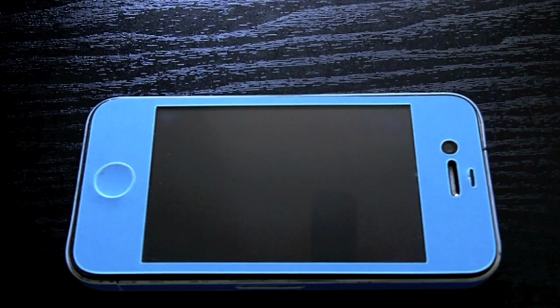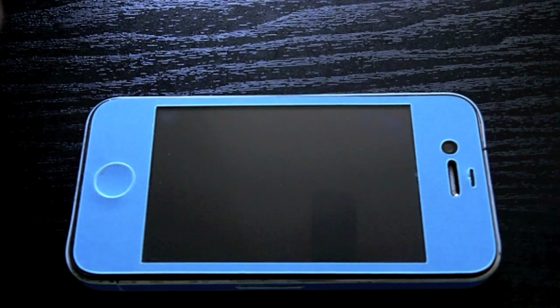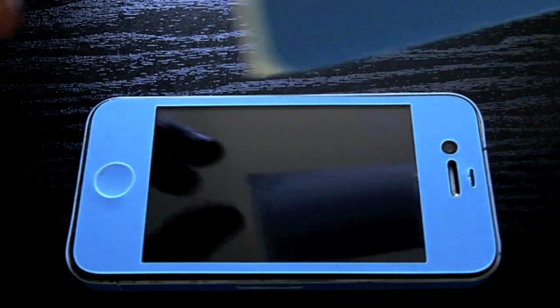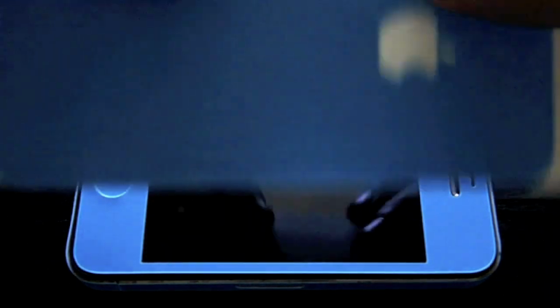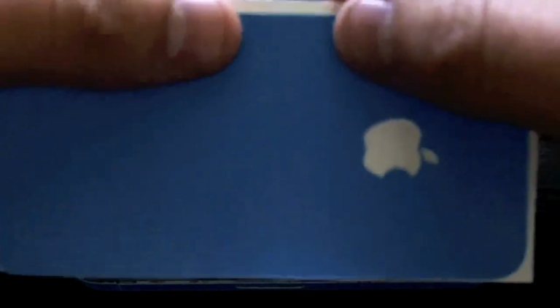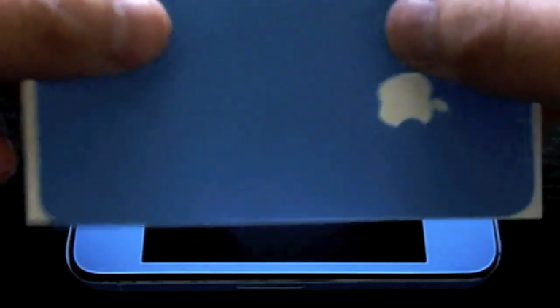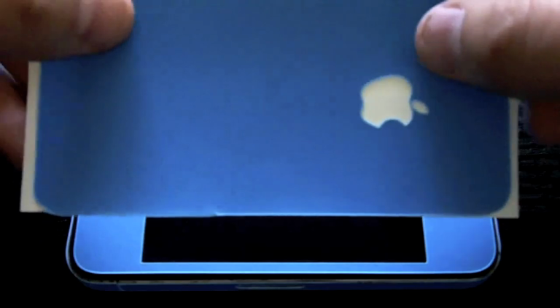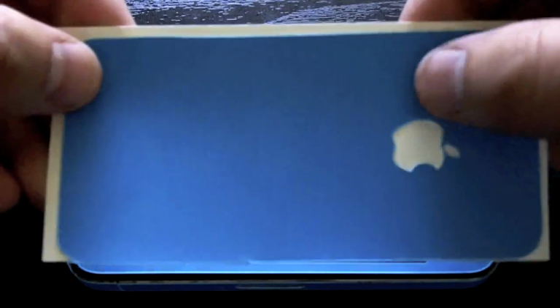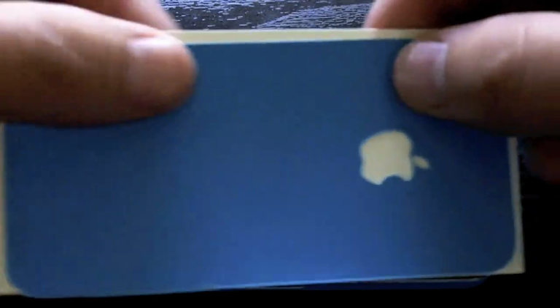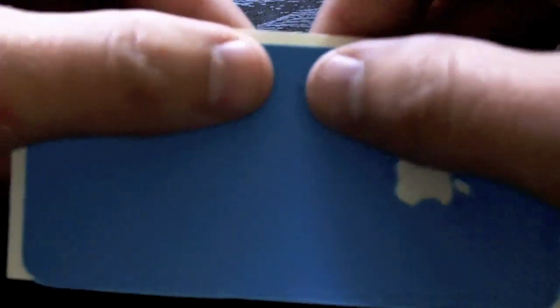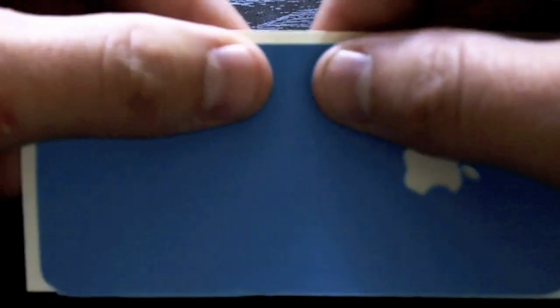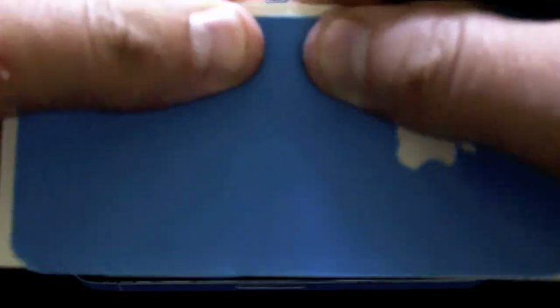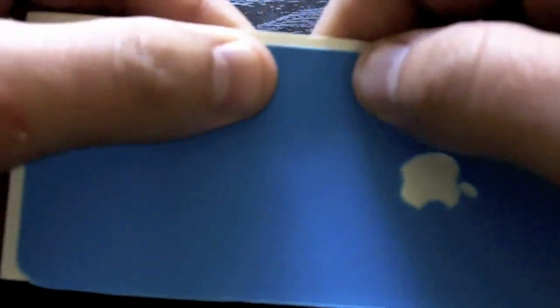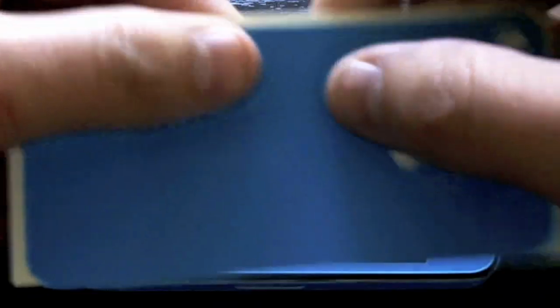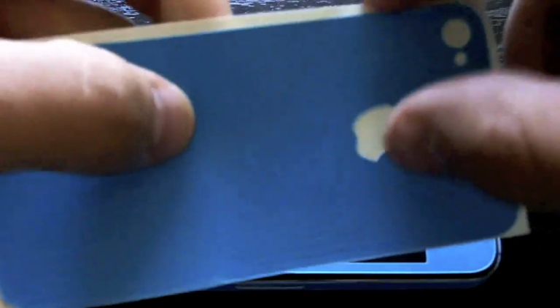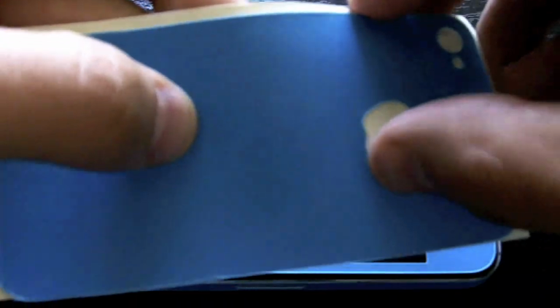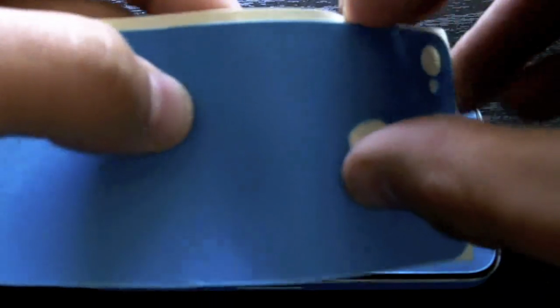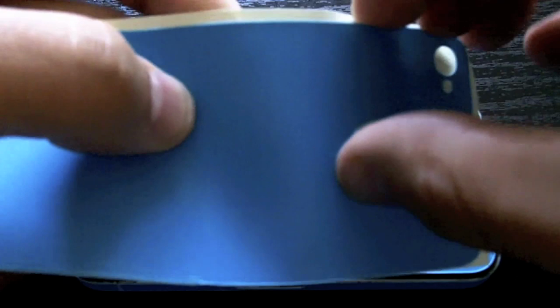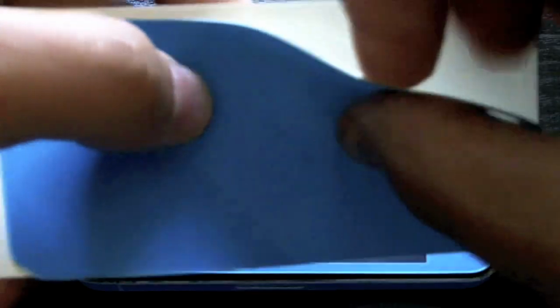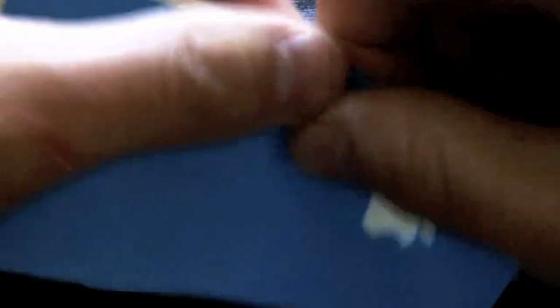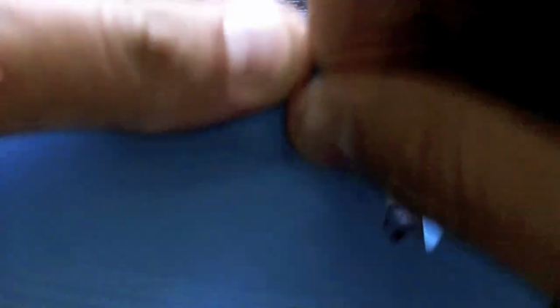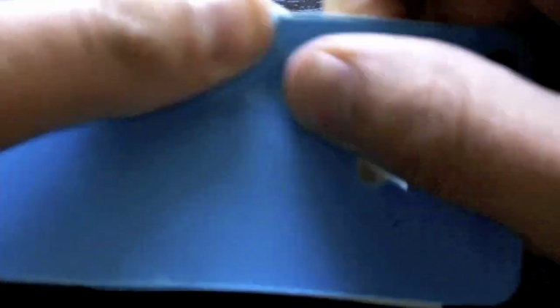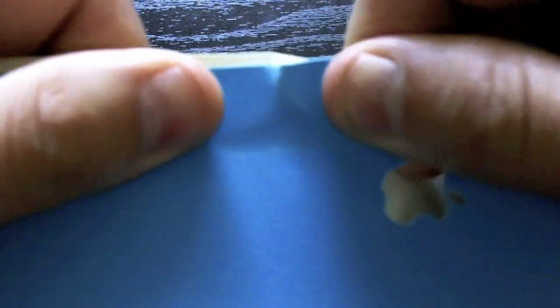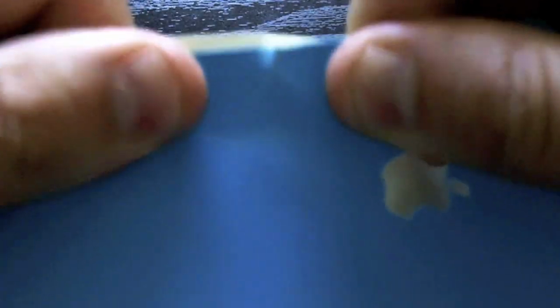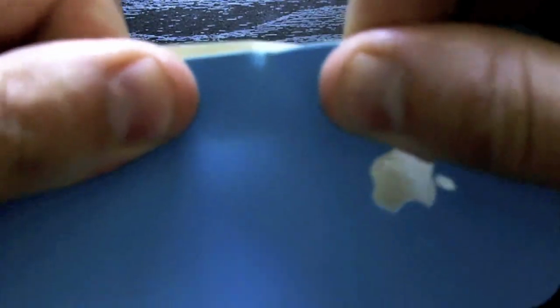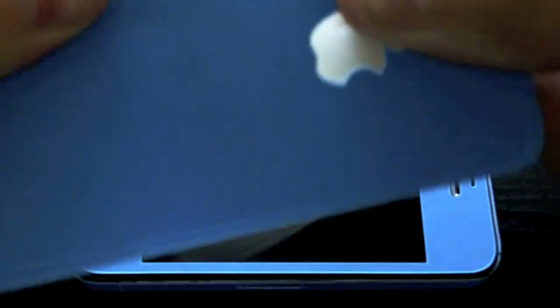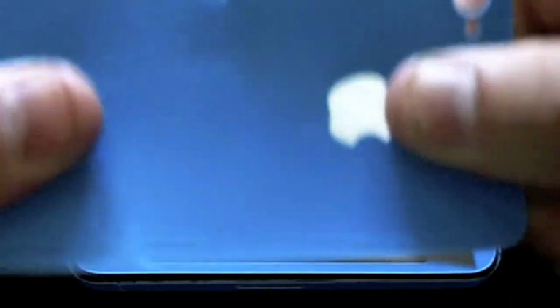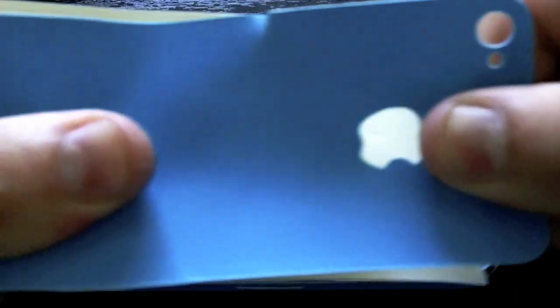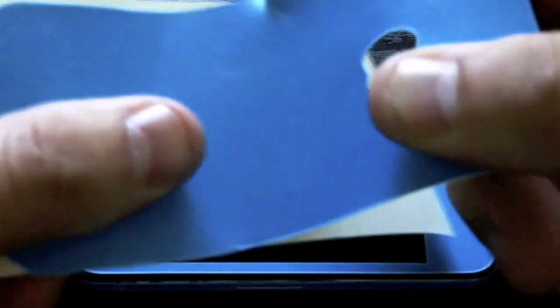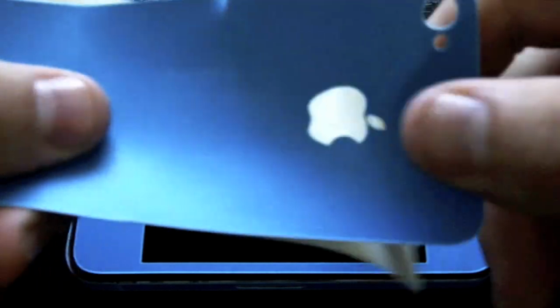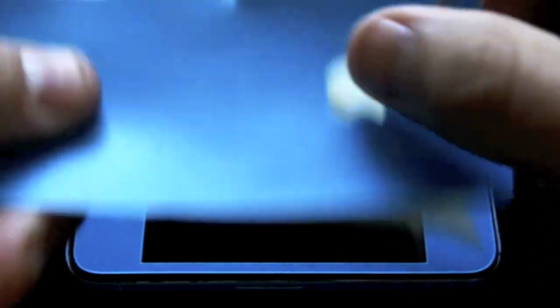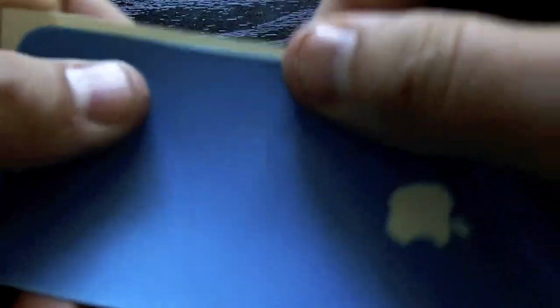Let me give you guys an idea of the material — this stuff is really, really durable. You can't stretch this, you can't tear it. You can try to stretch it; it's not going to stretch. This stuff is really, really durable.